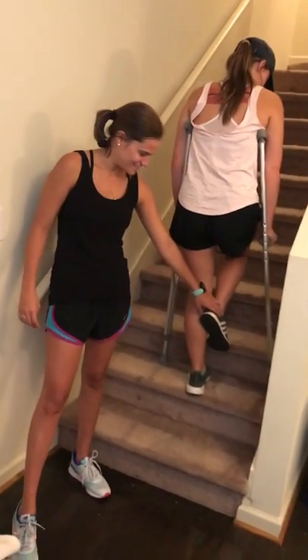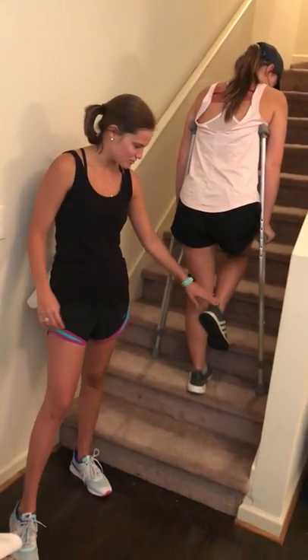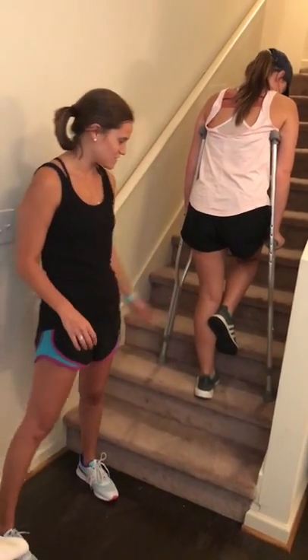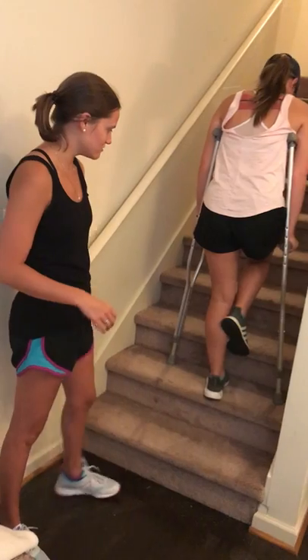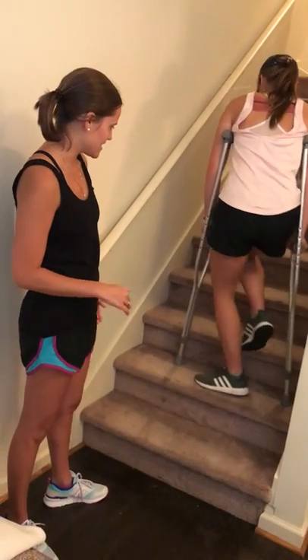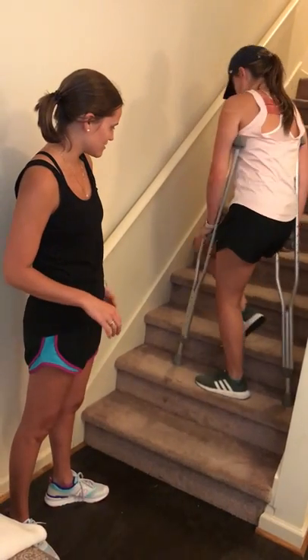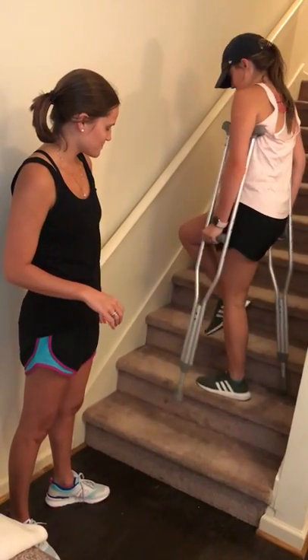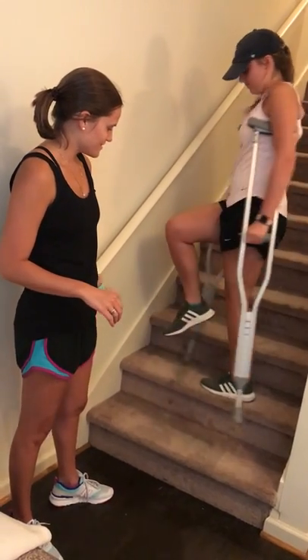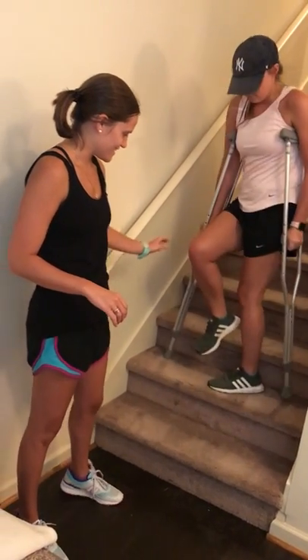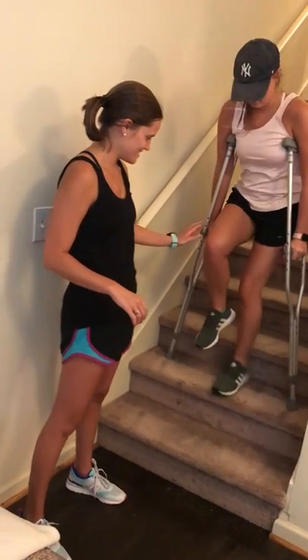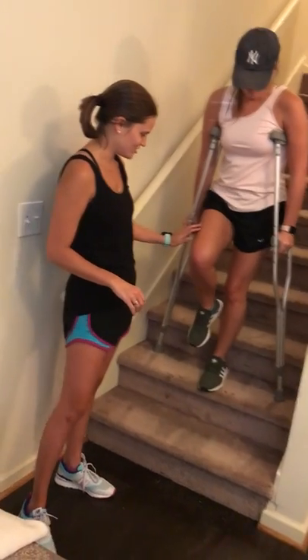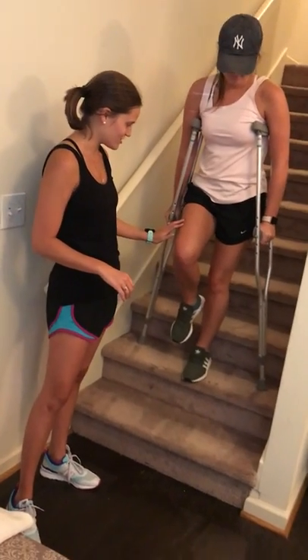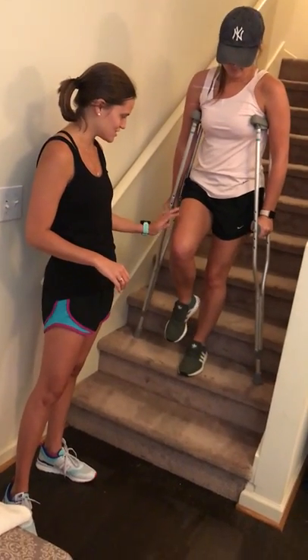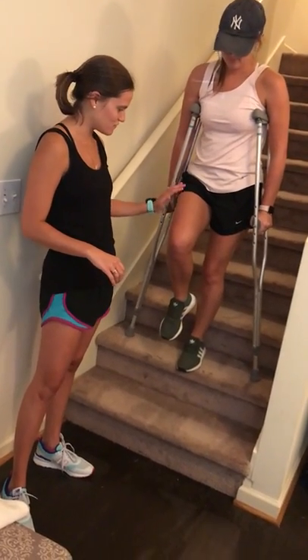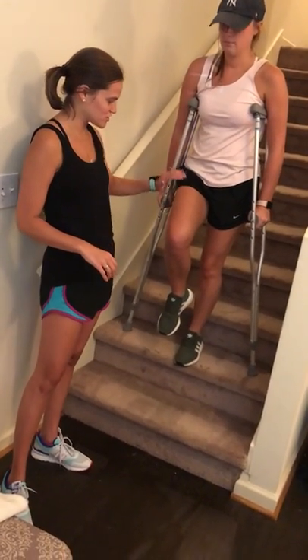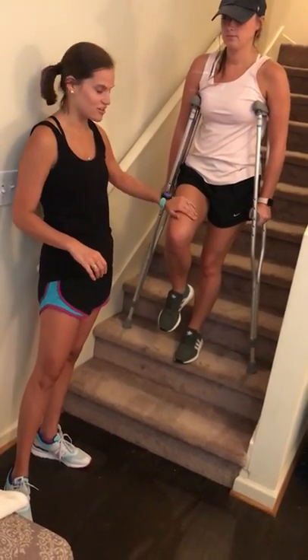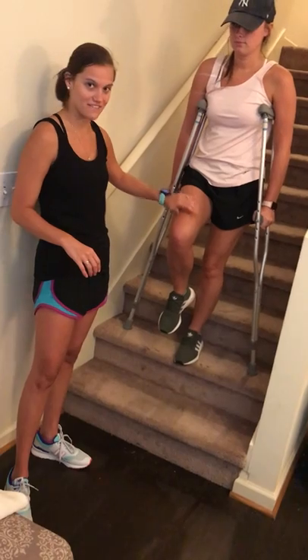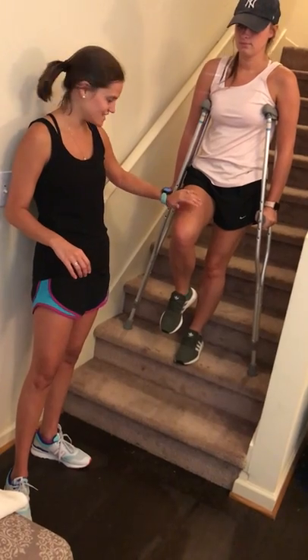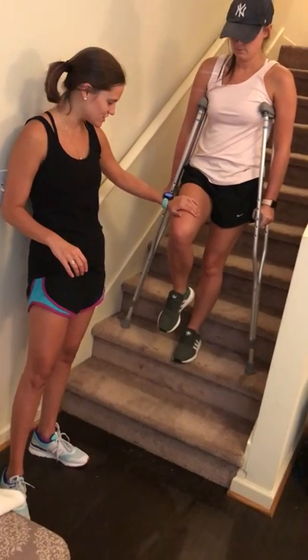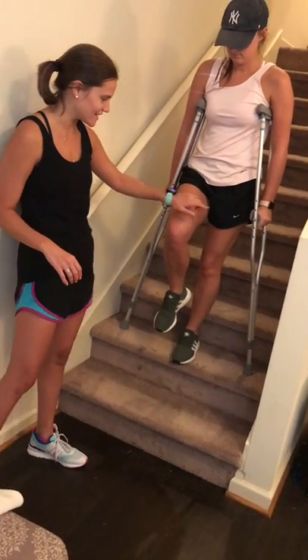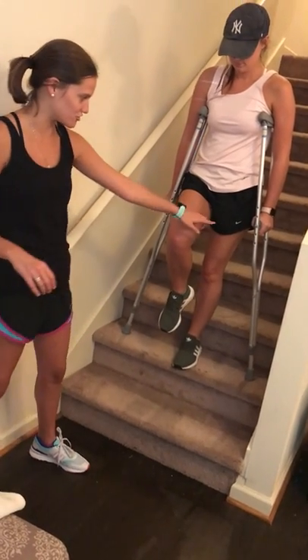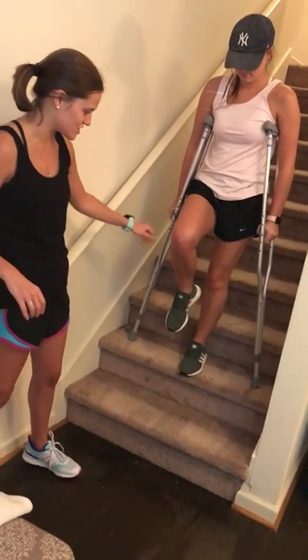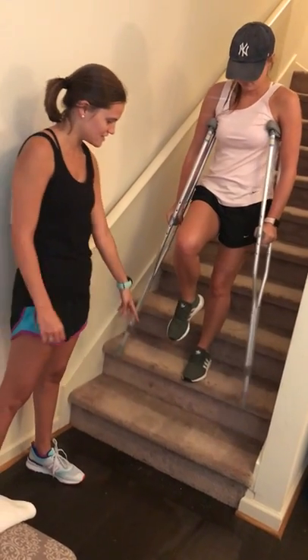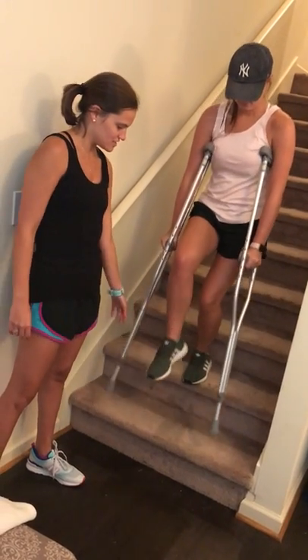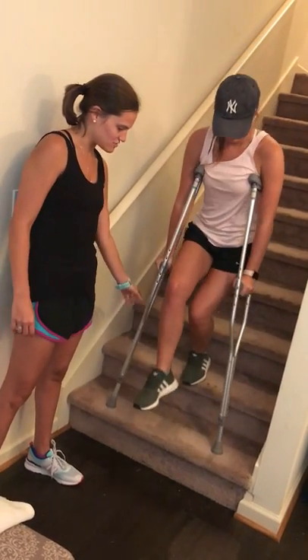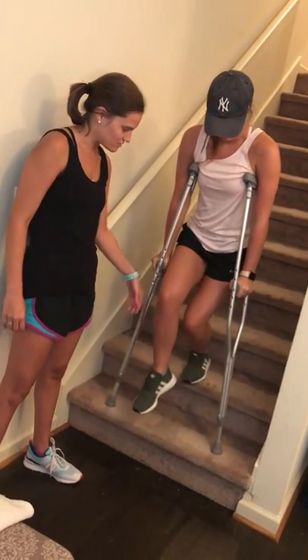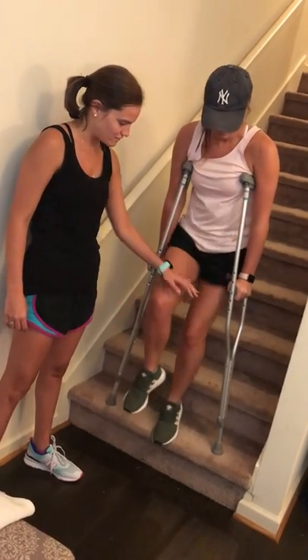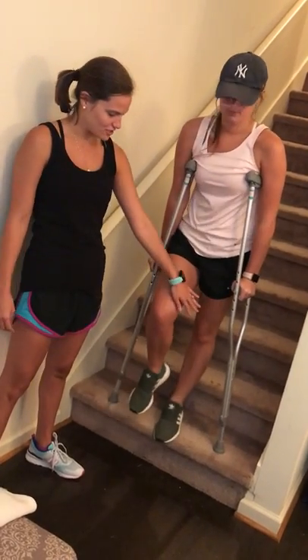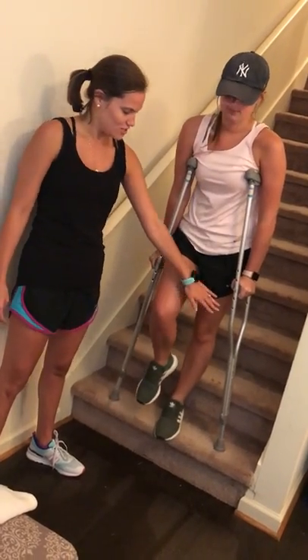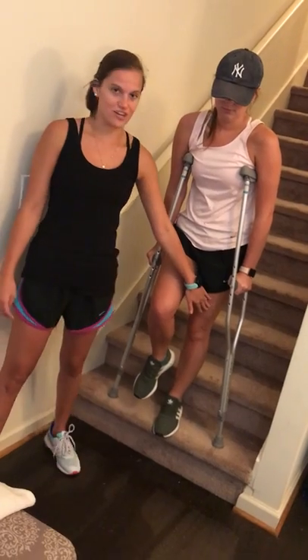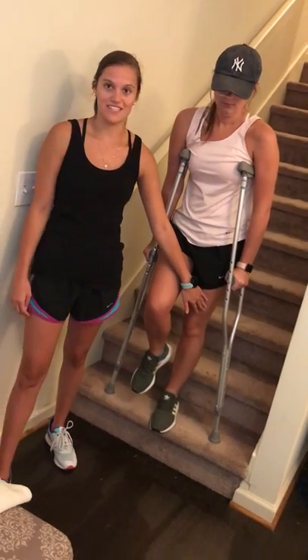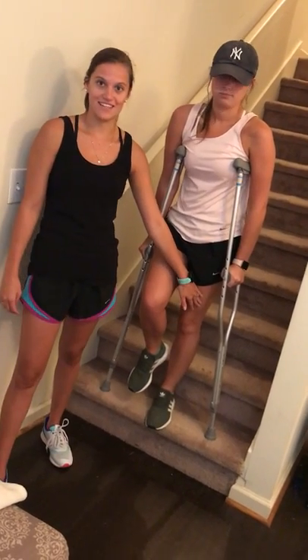To go down the stairs, you're going to move first with your affected injury leg and your crutches — go down, and then follow with your unaffected leg.